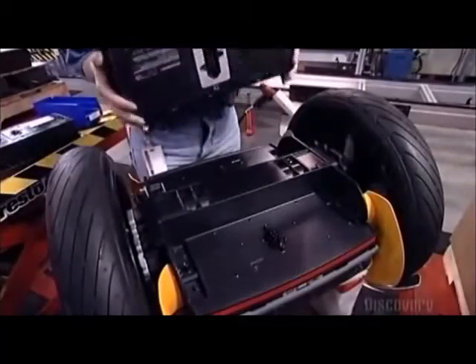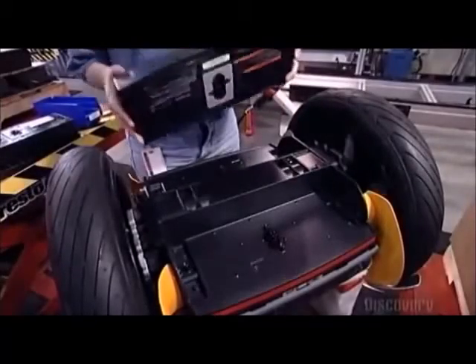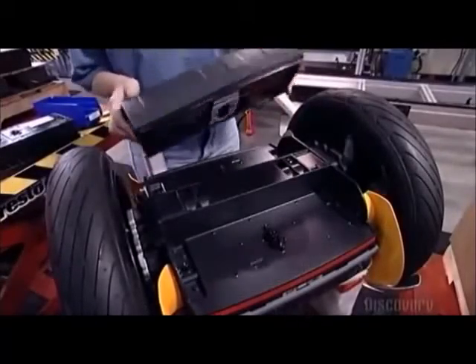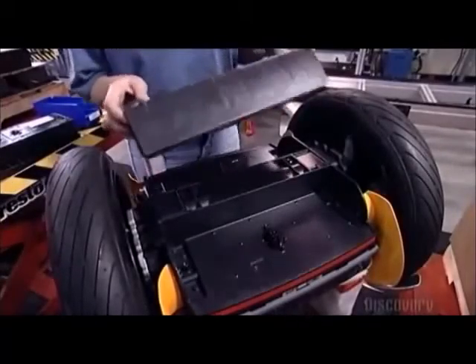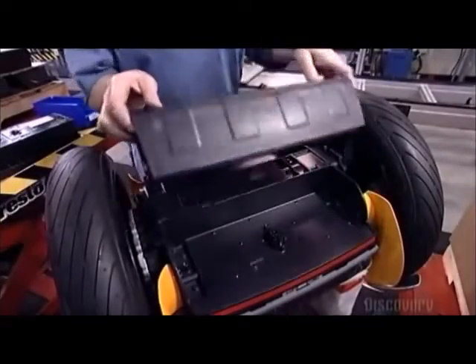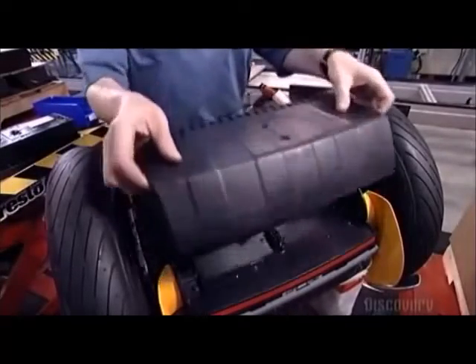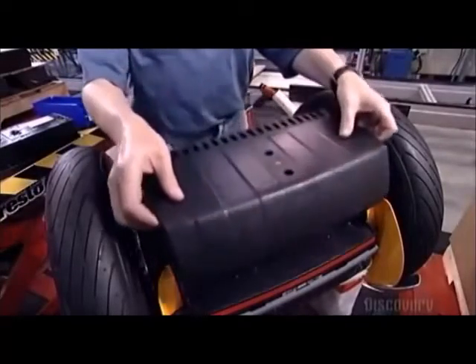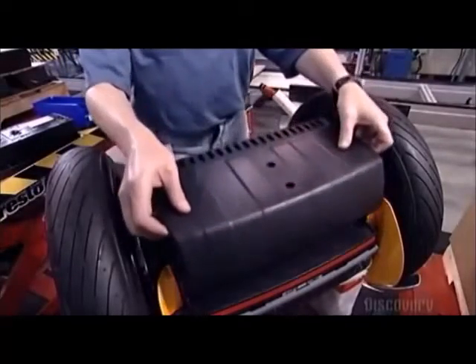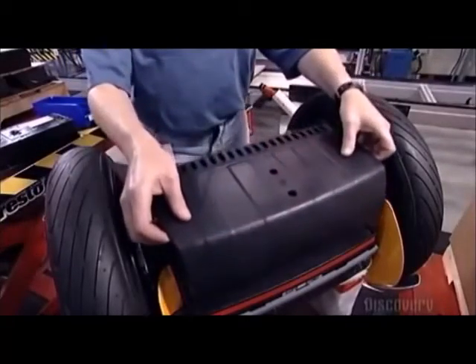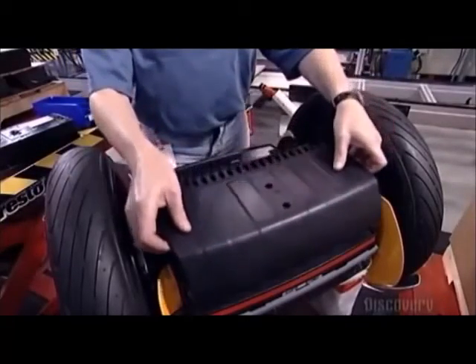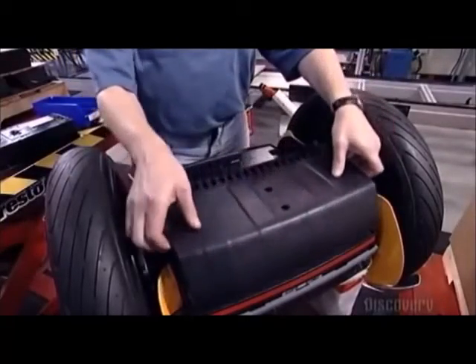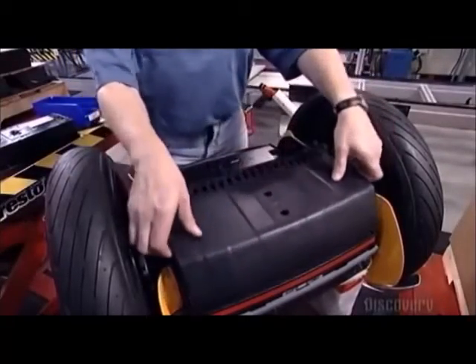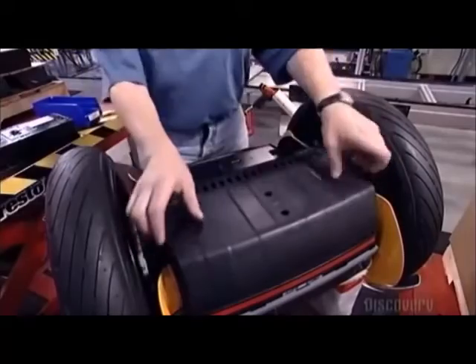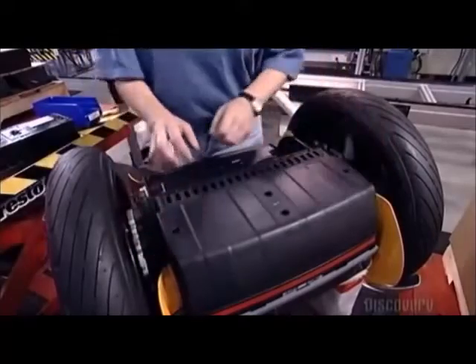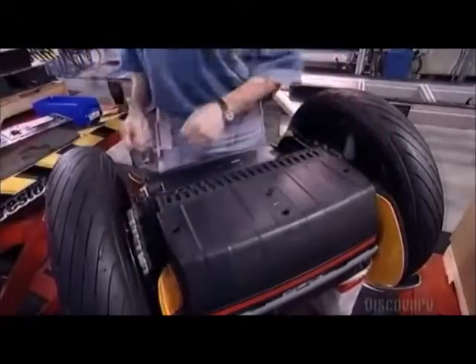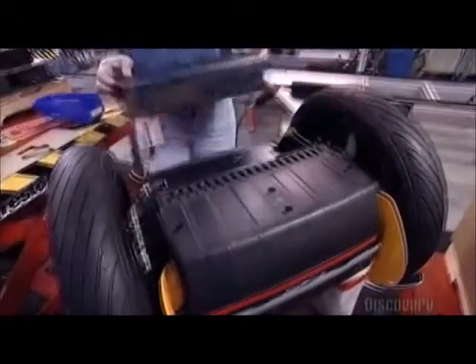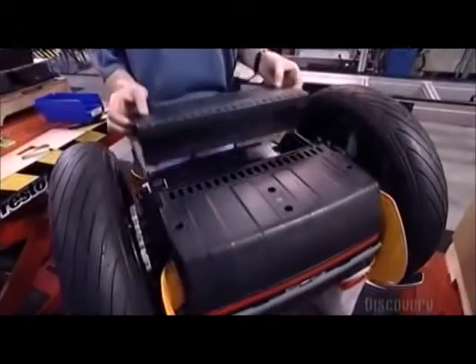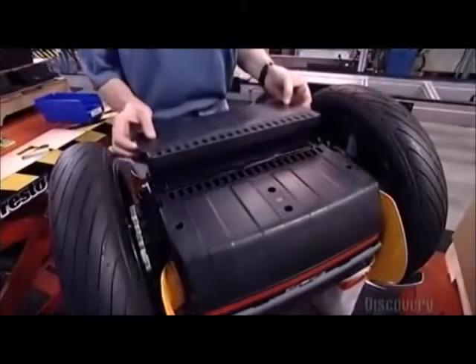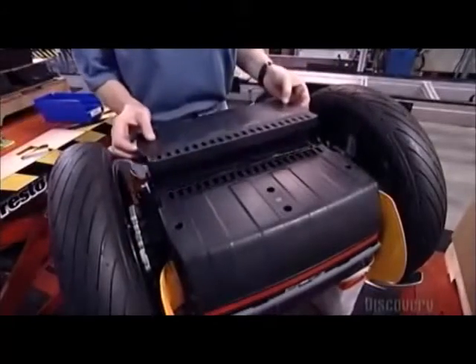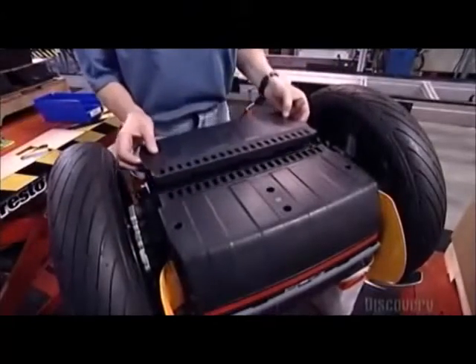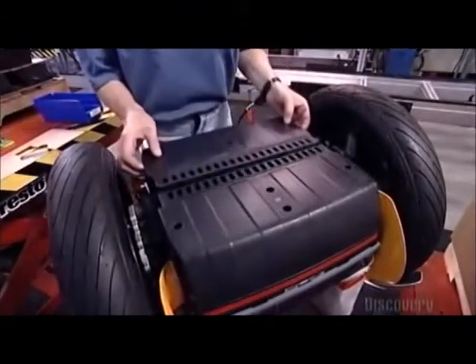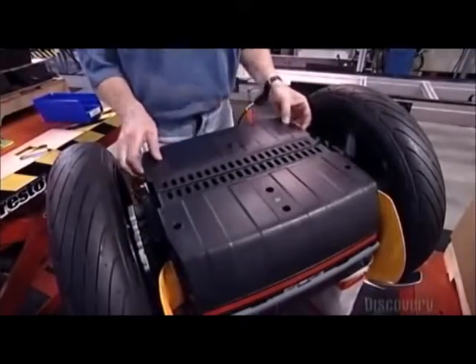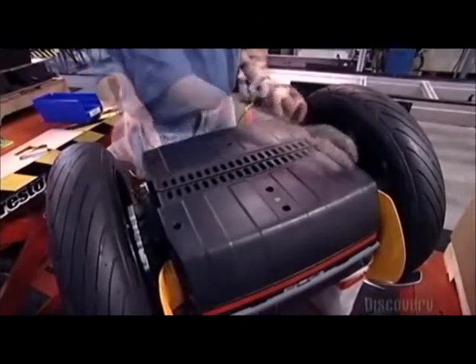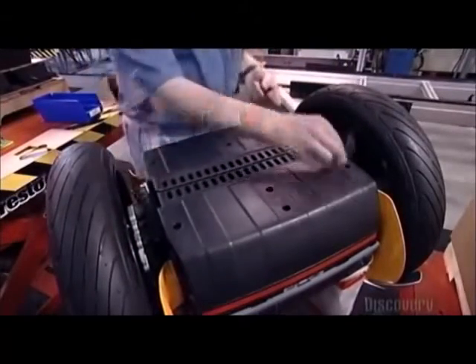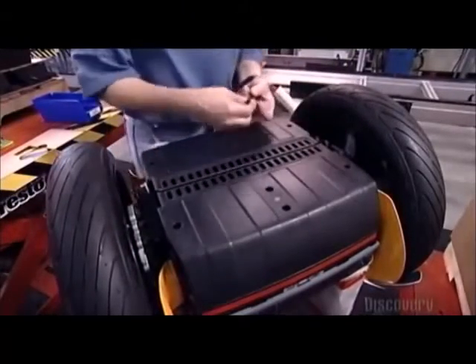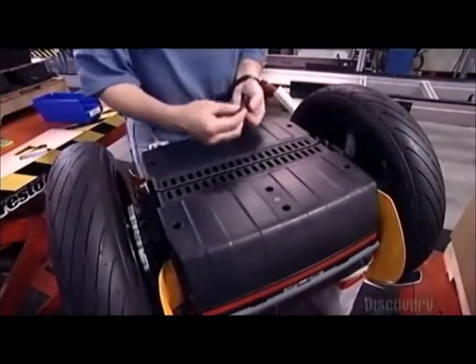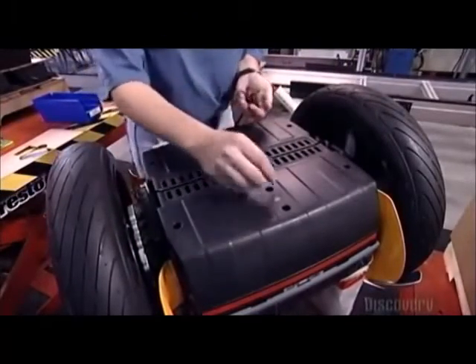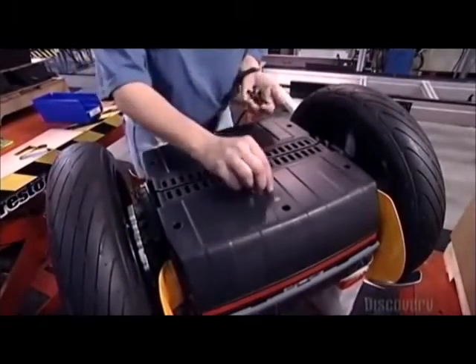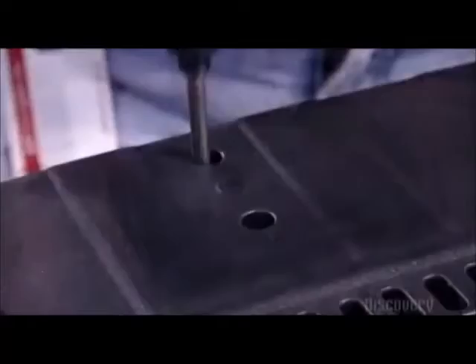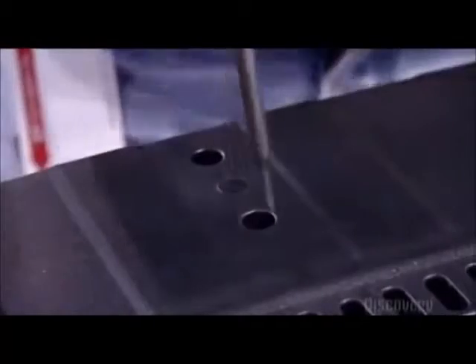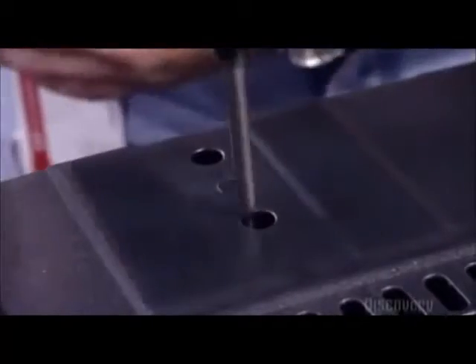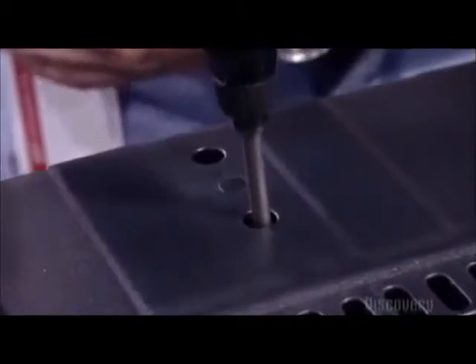When you plug the batteries into a wall socket, they recharge in about eight hours. The transporter runs as far as 38 kilometers on a single charge, depending on the terrain.